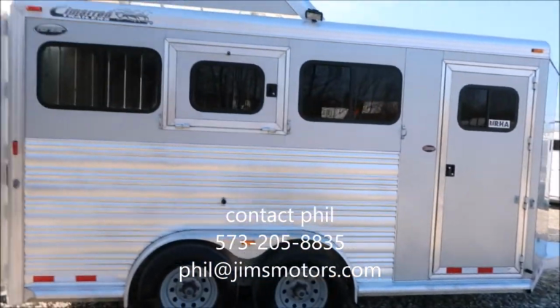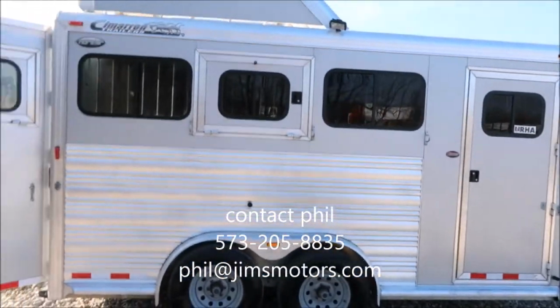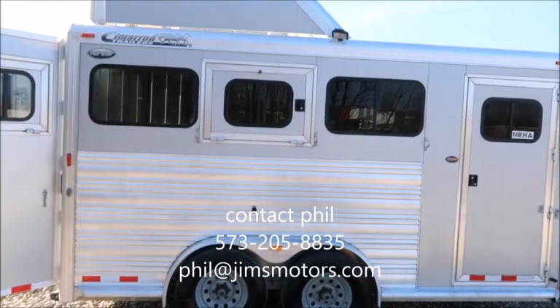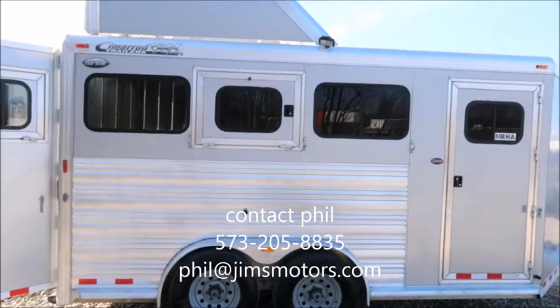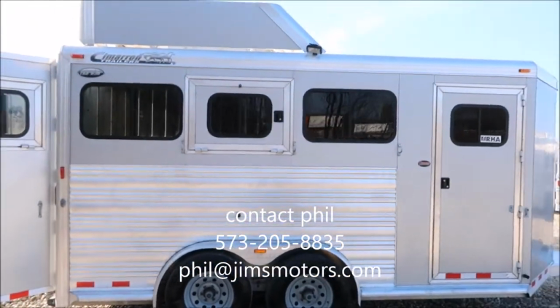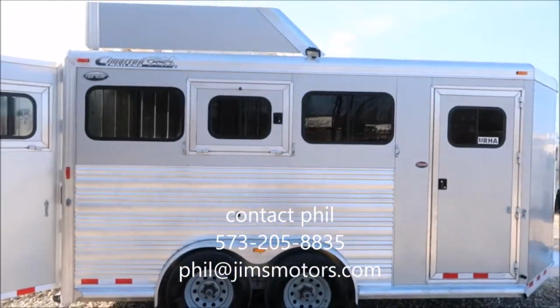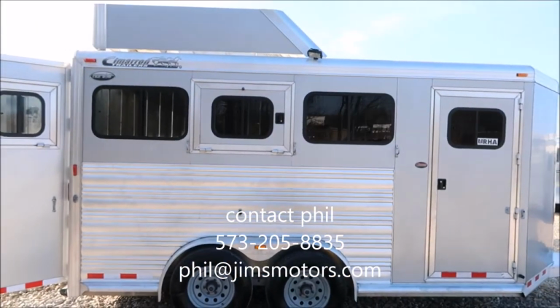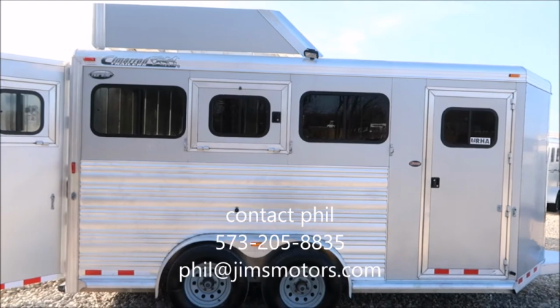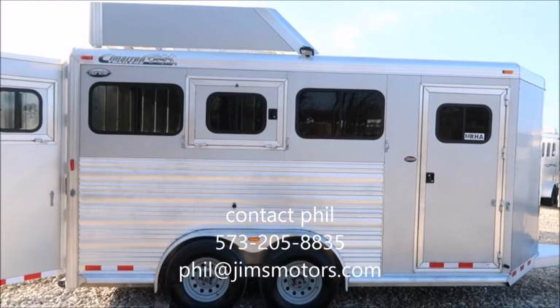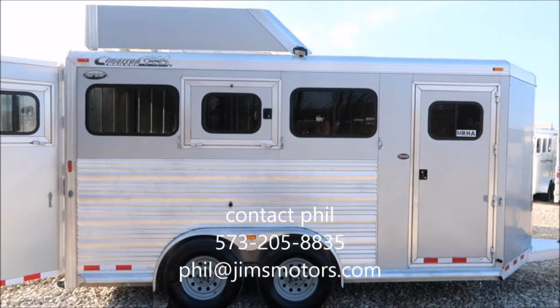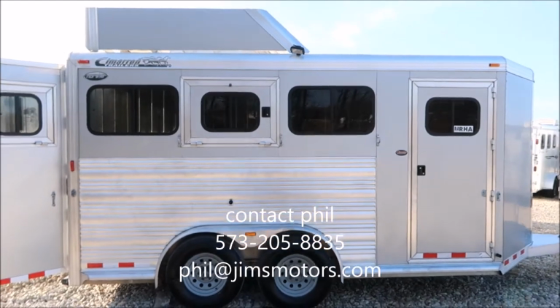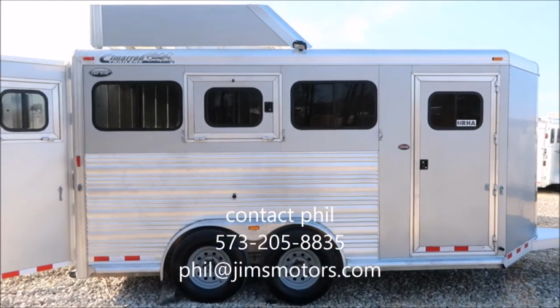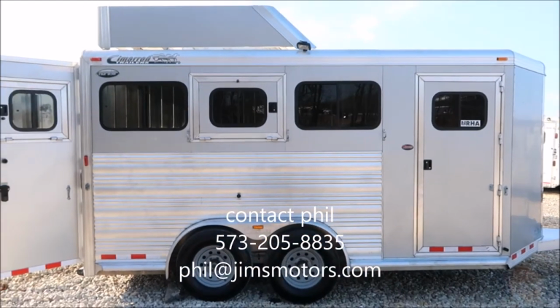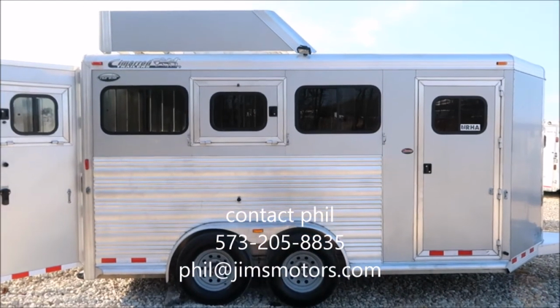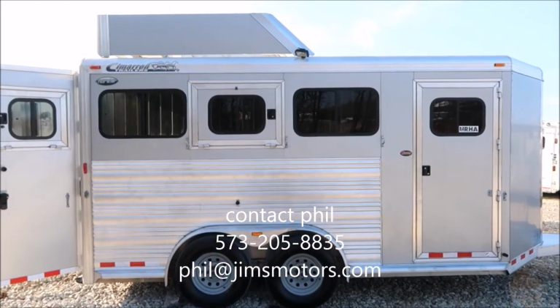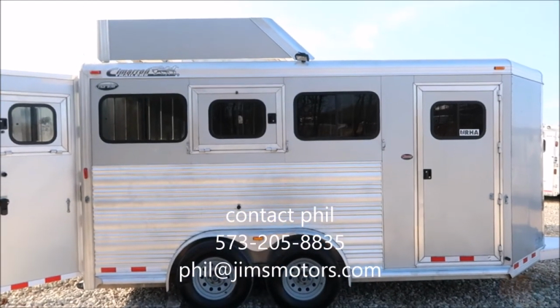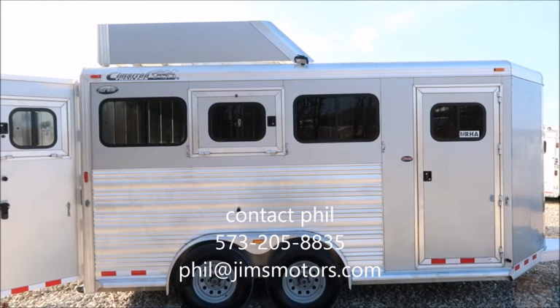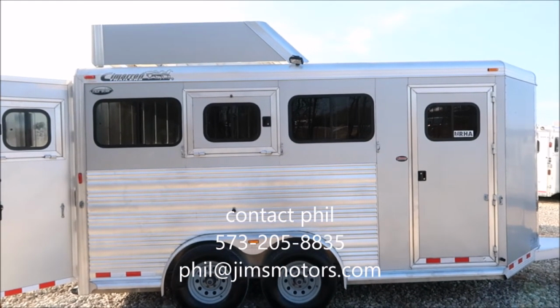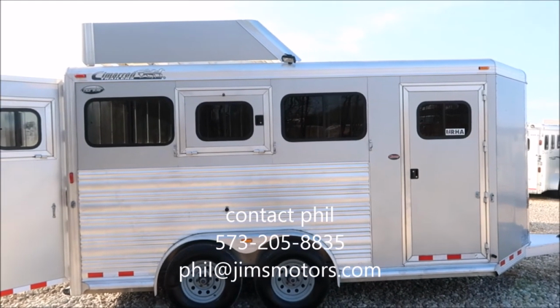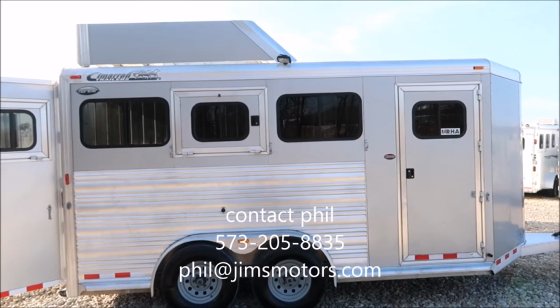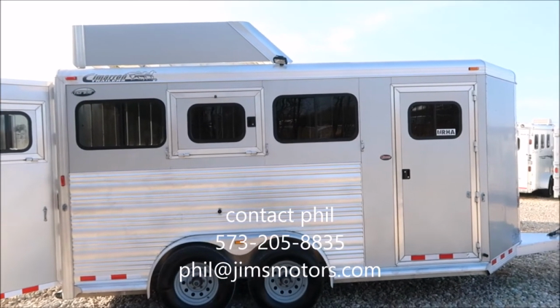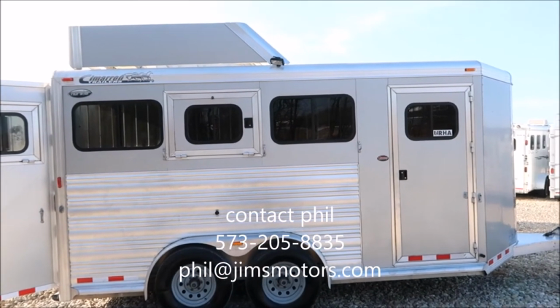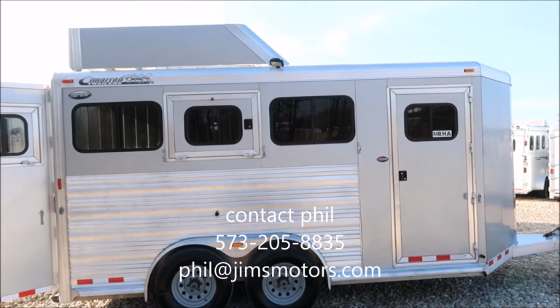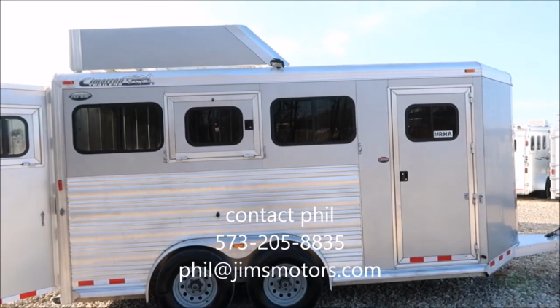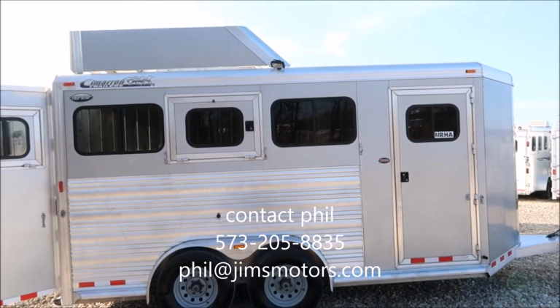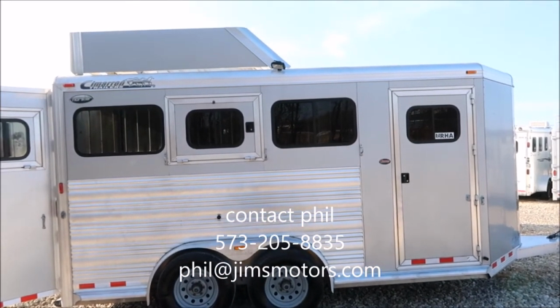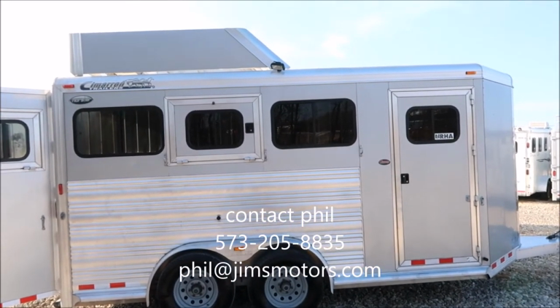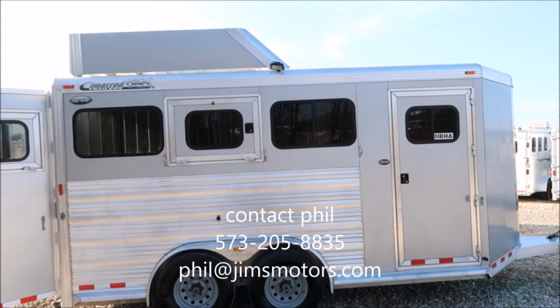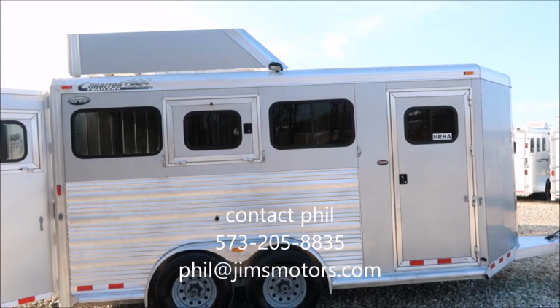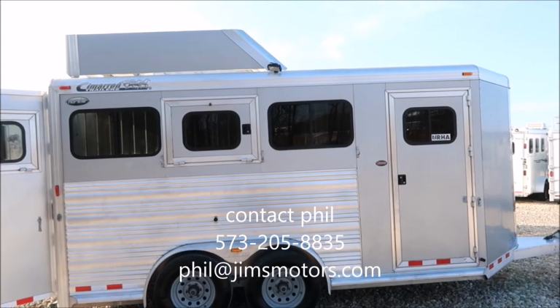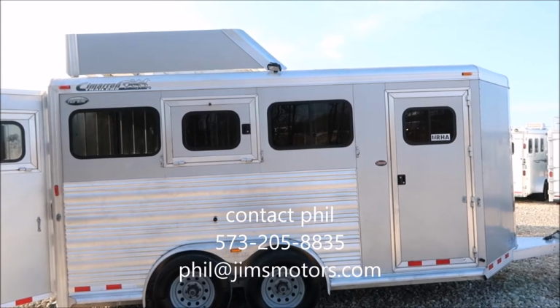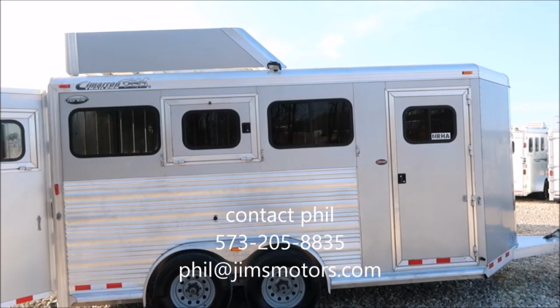For more information on this trailer, give me a call here at Jim's Motors, Cuba, Missouri. Thank you and have a great day.